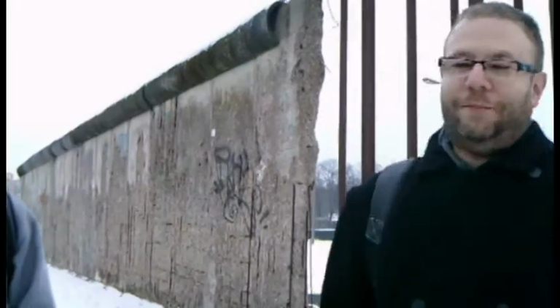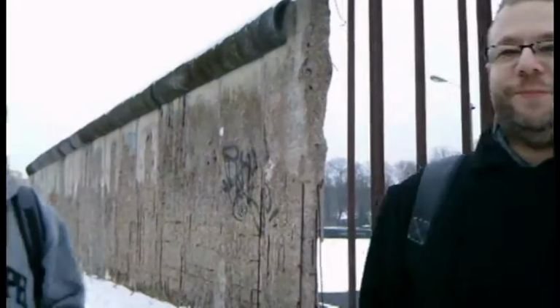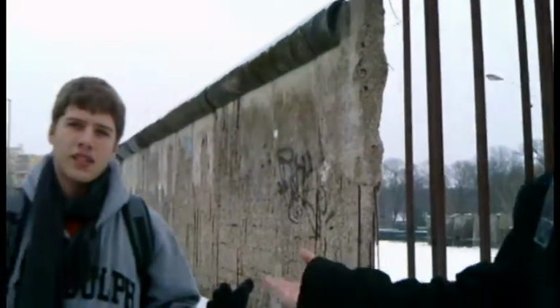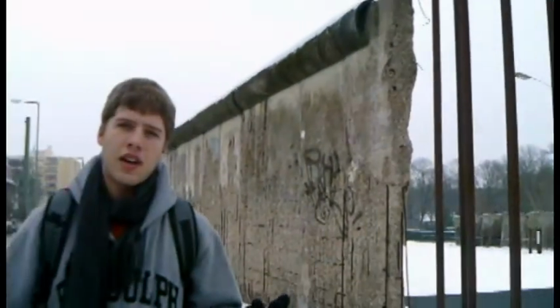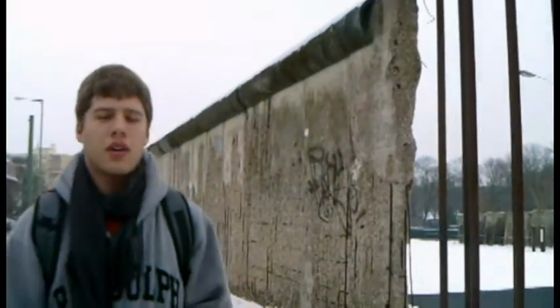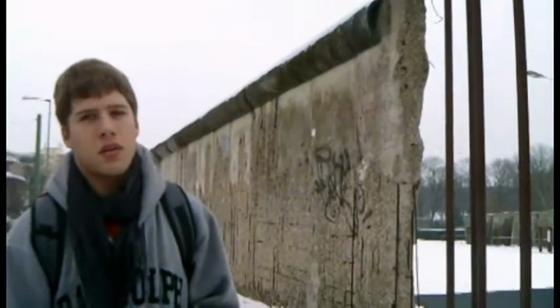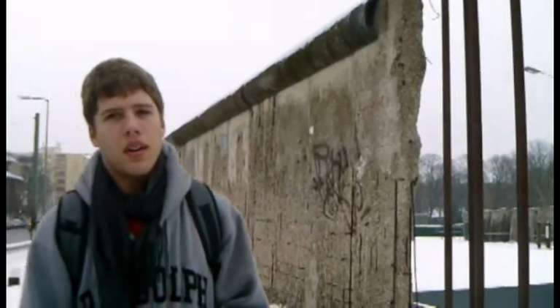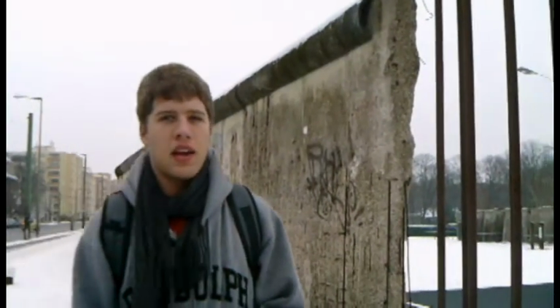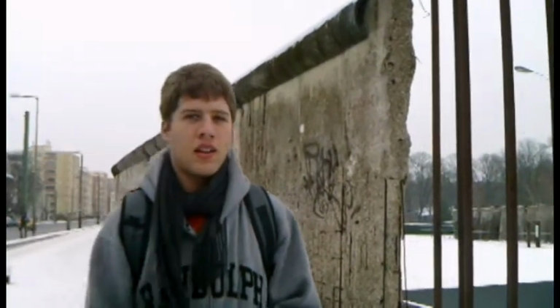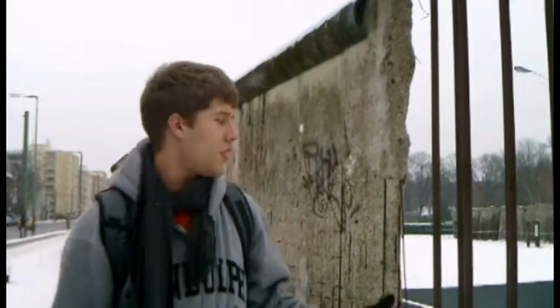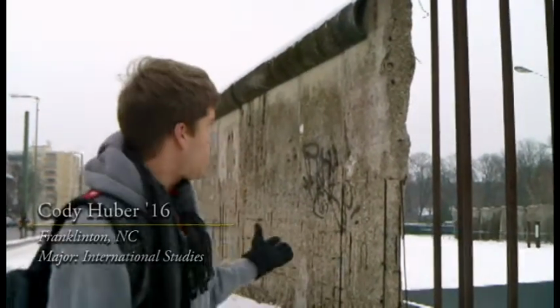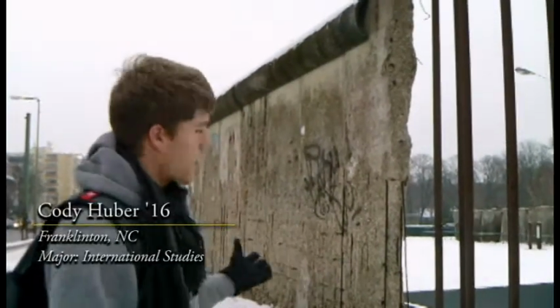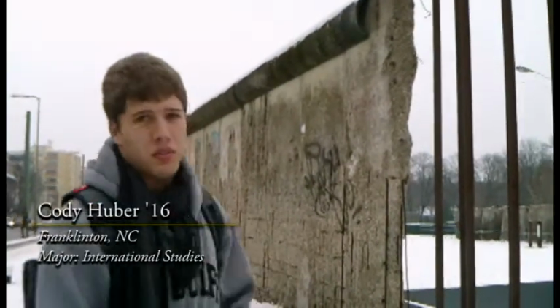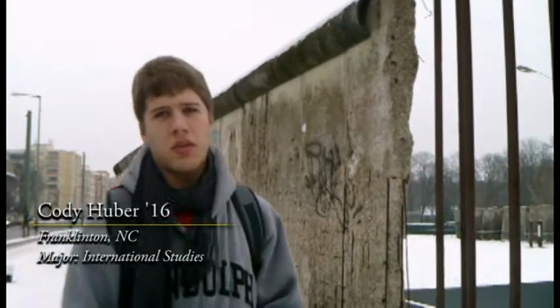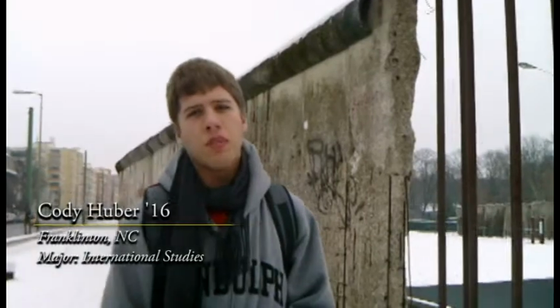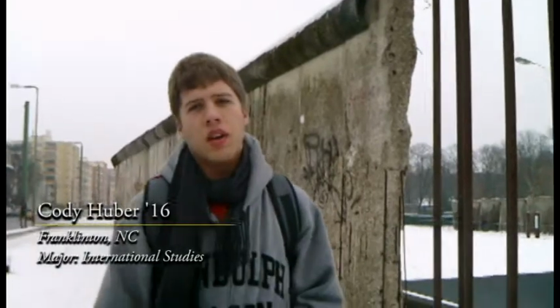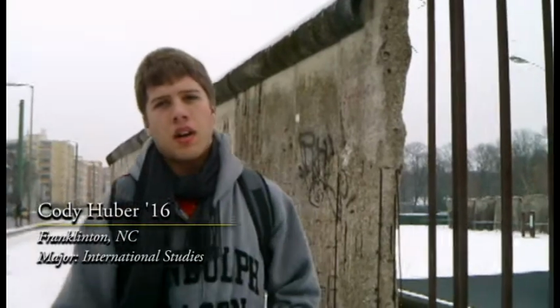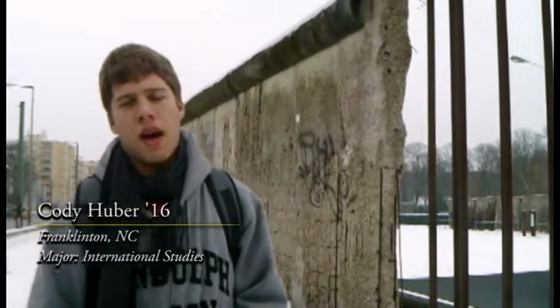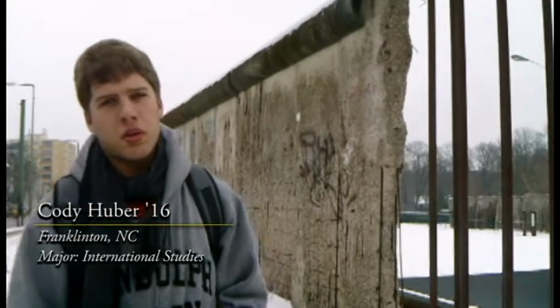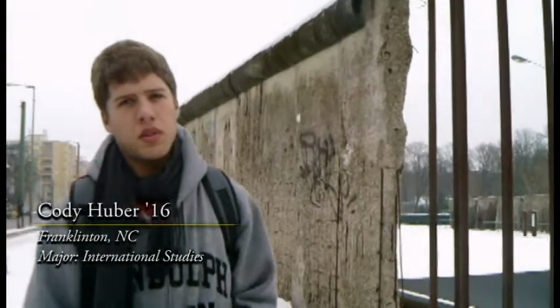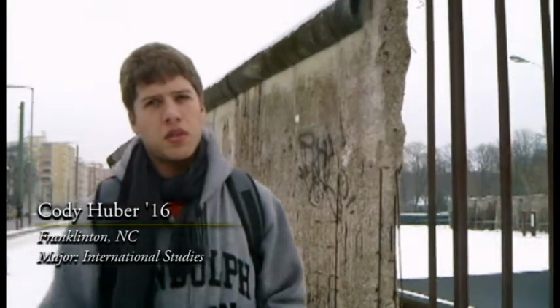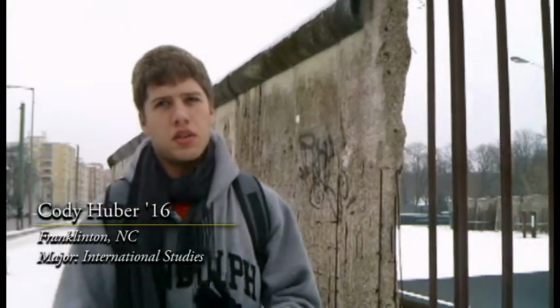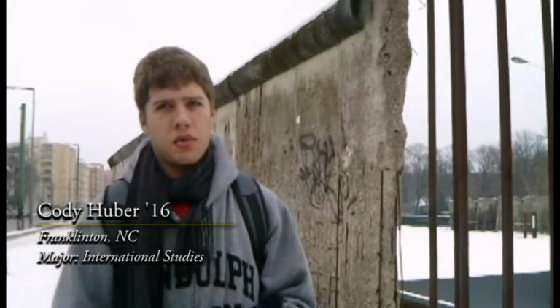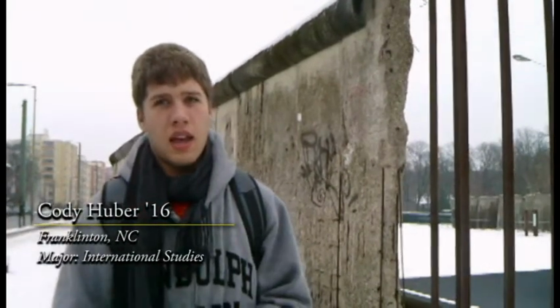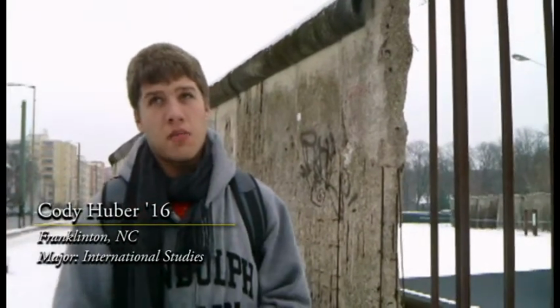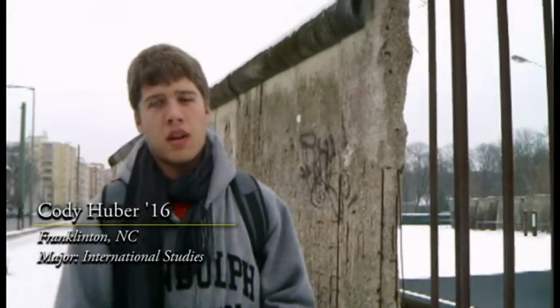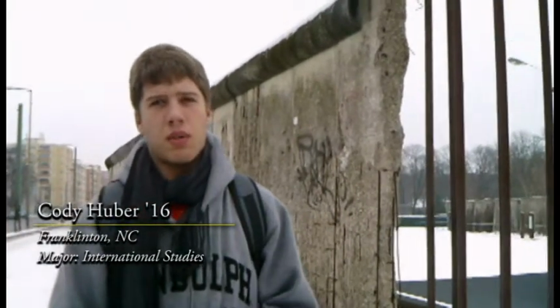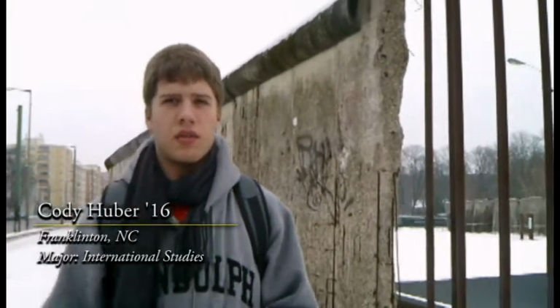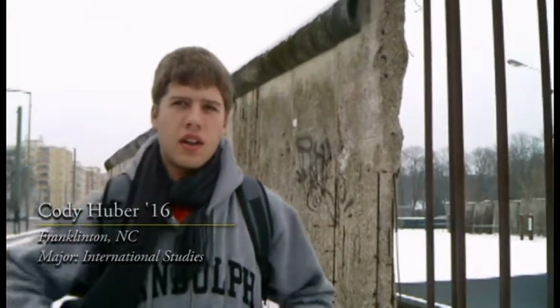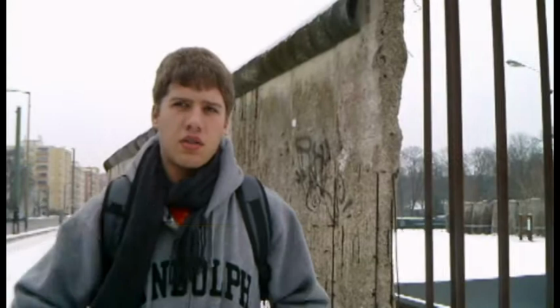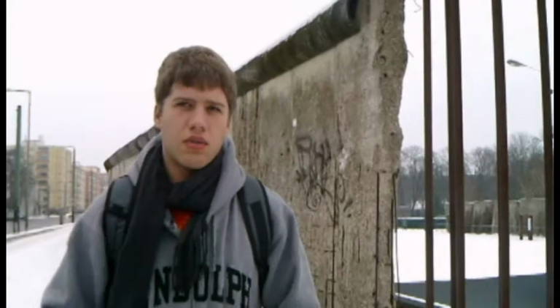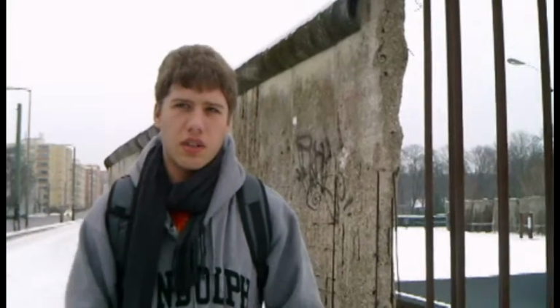I'm Cody Huber, and yes, this is the original Berlin Wall. After World War II, Germany and Berlin were both divided into four sectors.